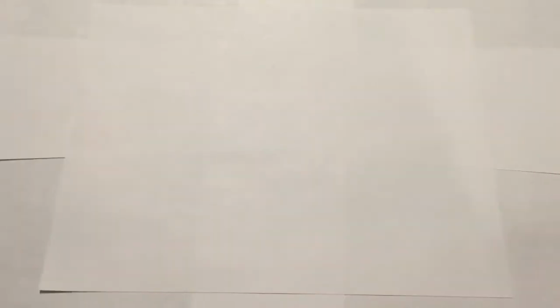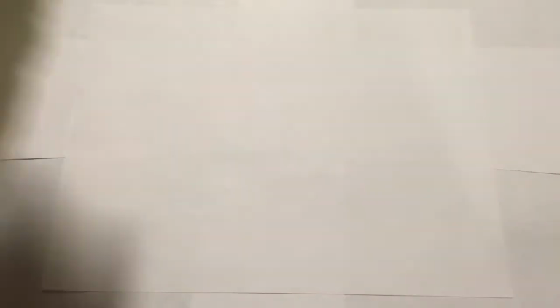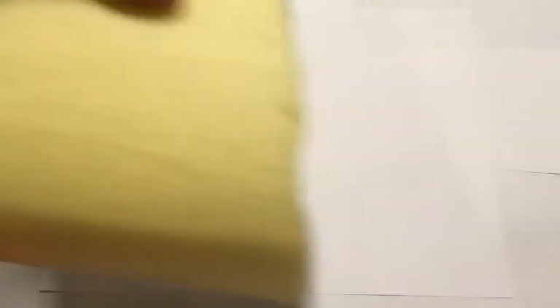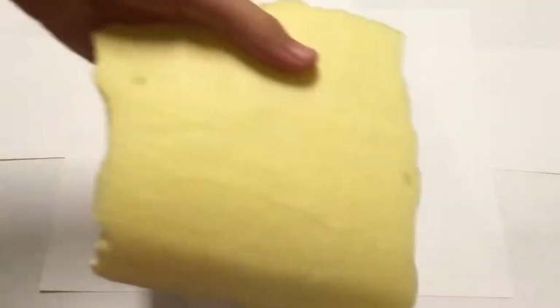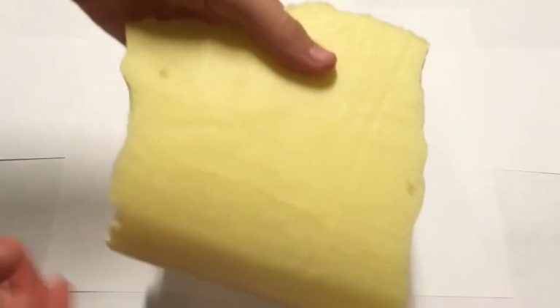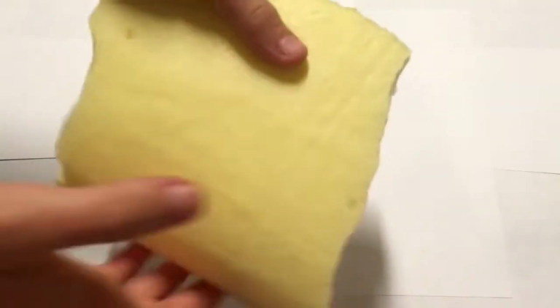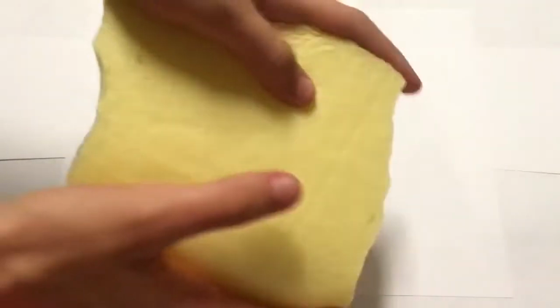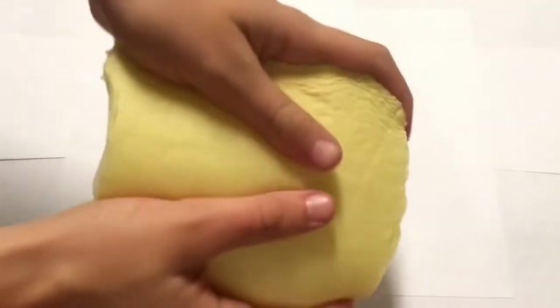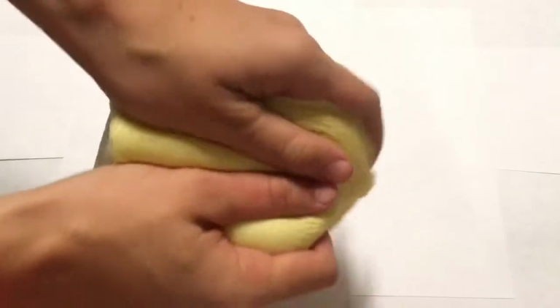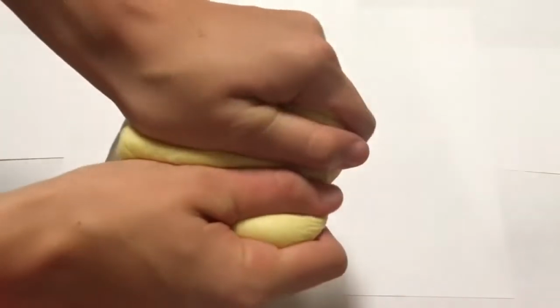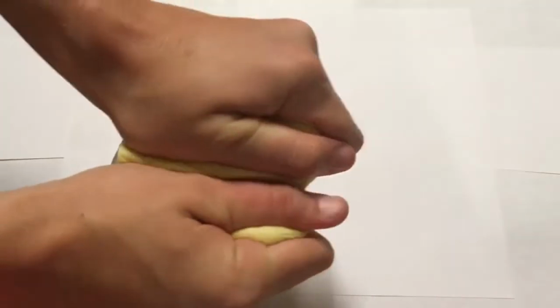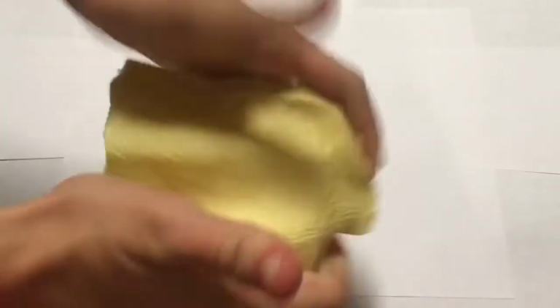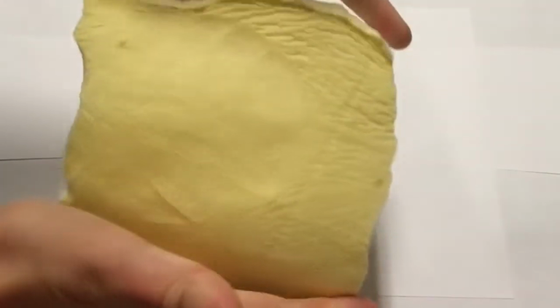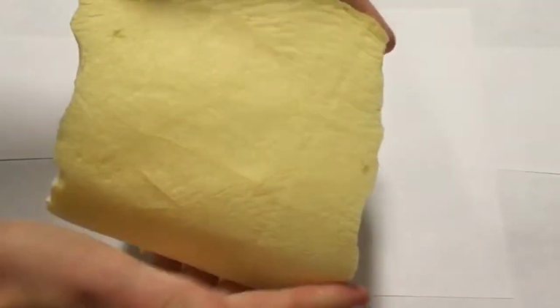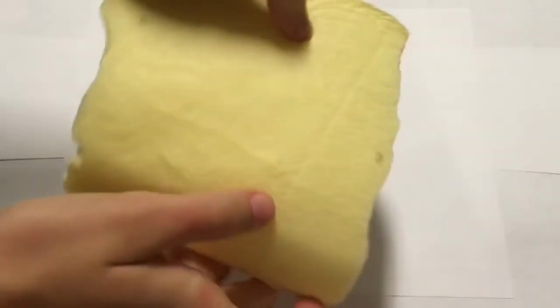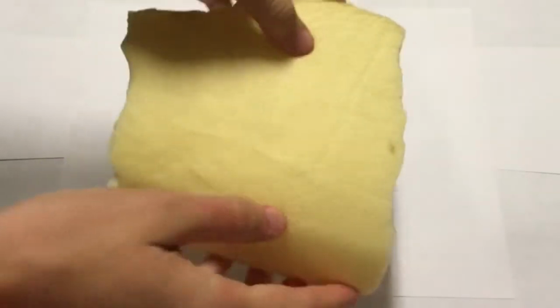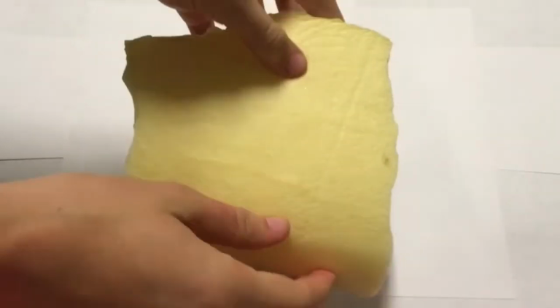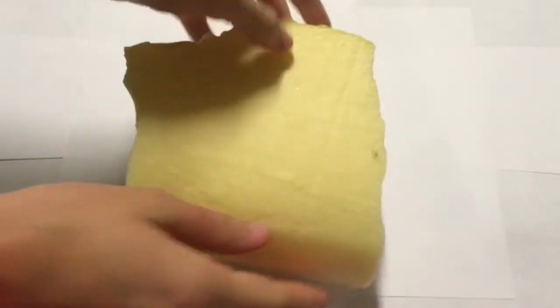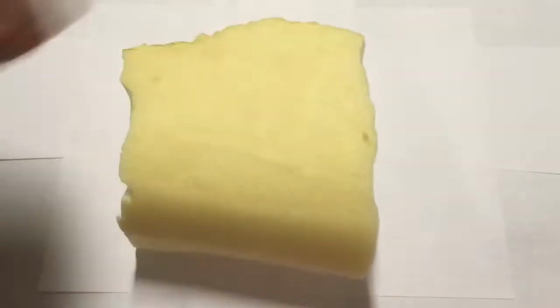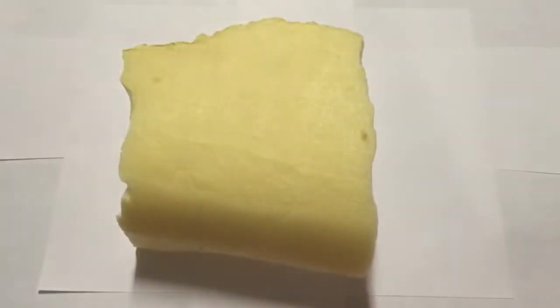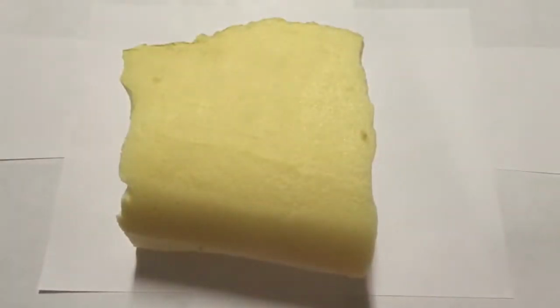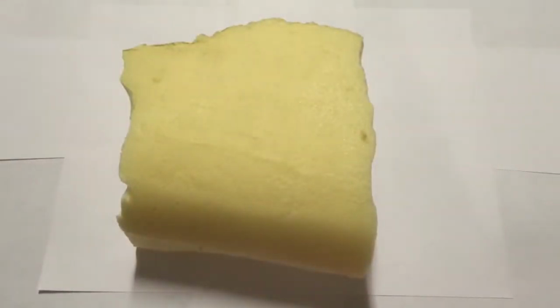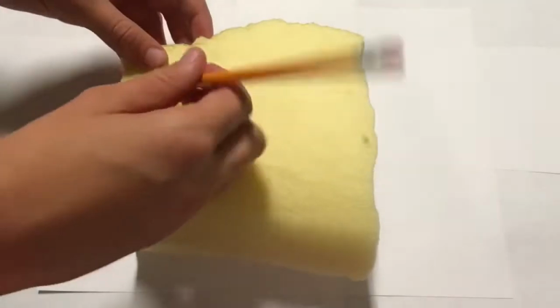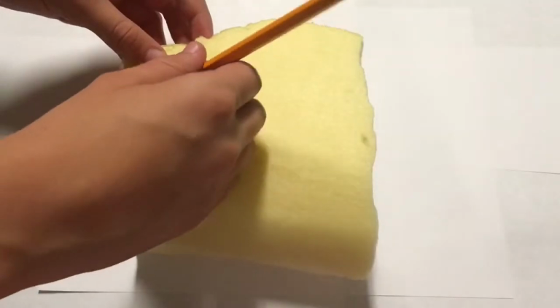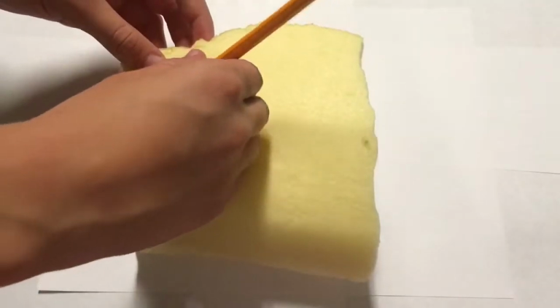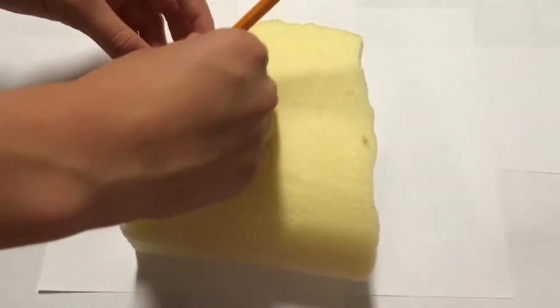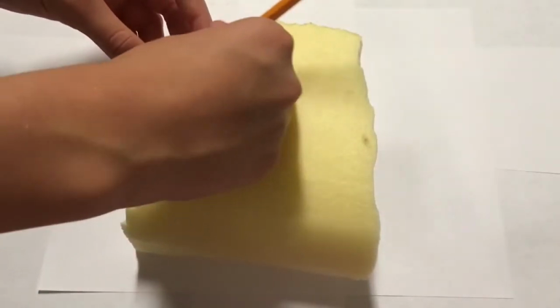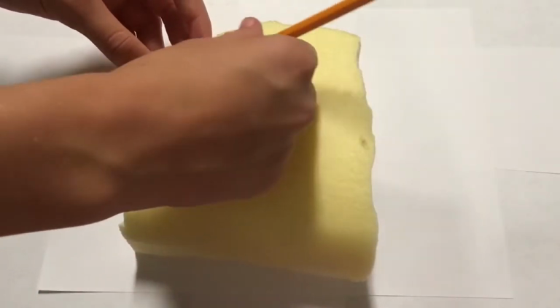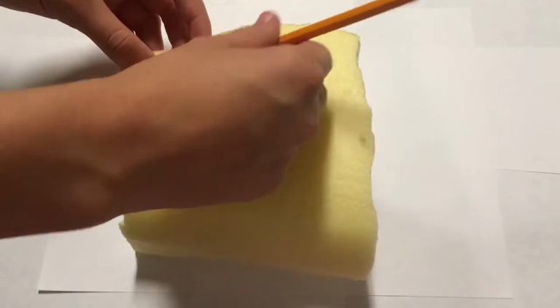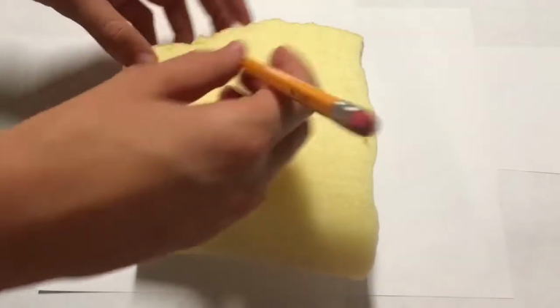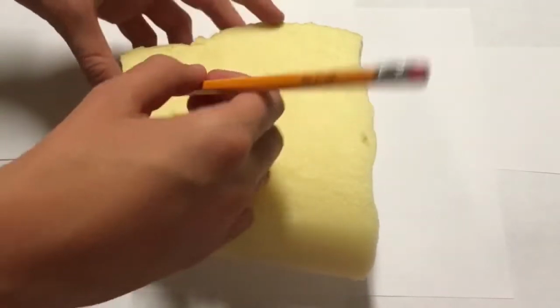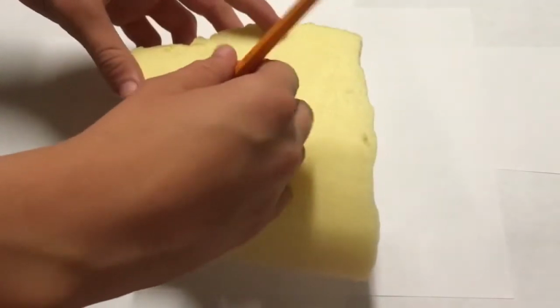To start off you're going to need some memory foam. I got this out of a memory foam pillow I found at Walmart. Now I'm going to take a pencil and trace a circle.